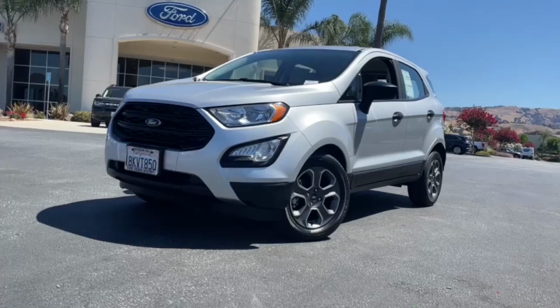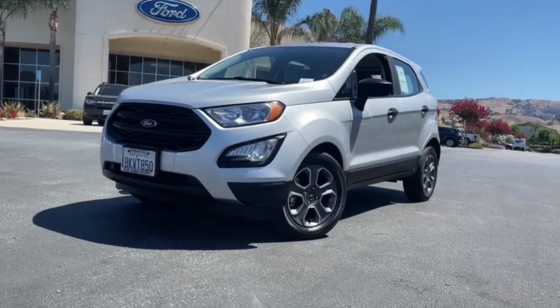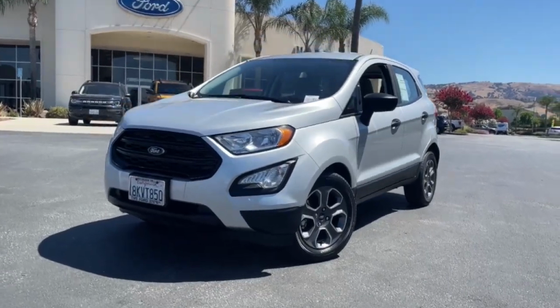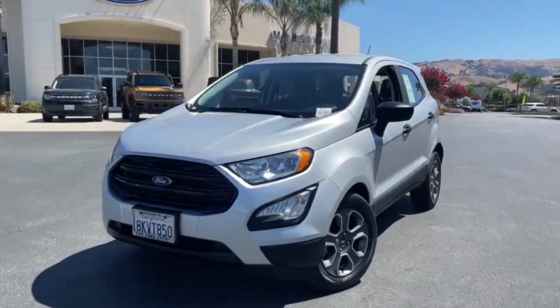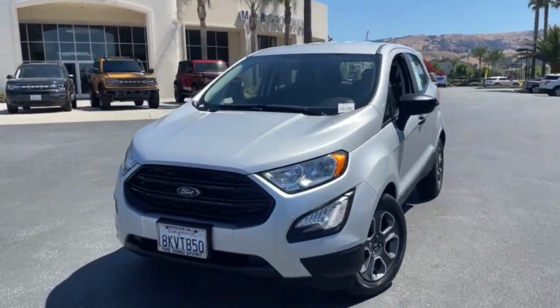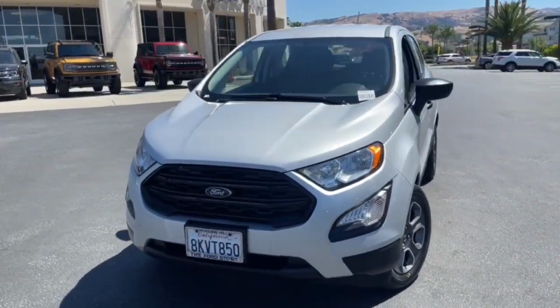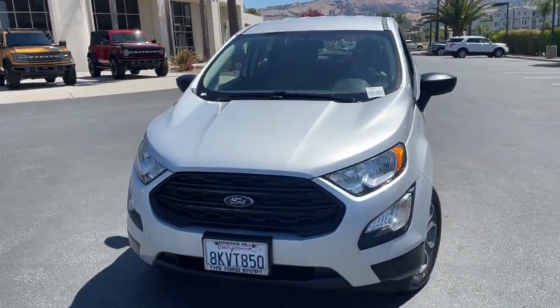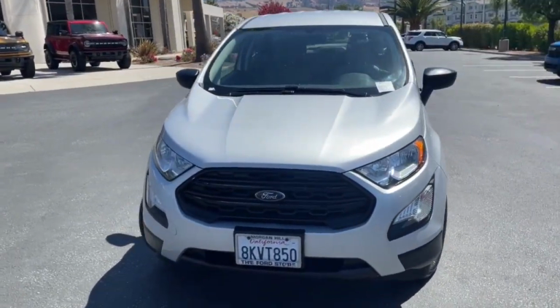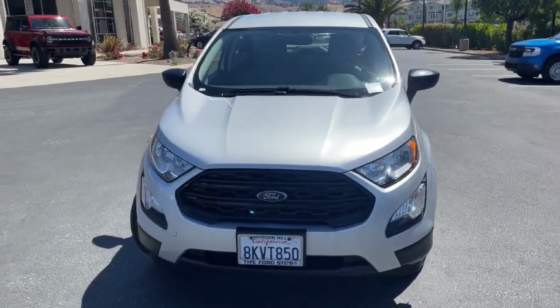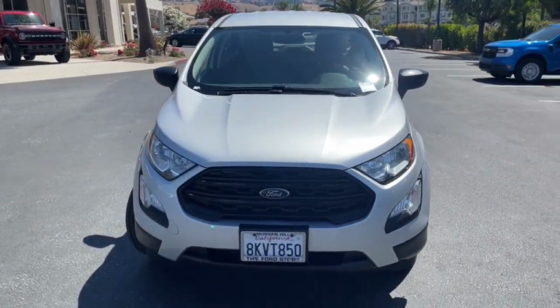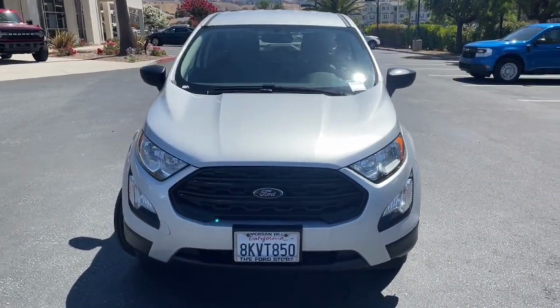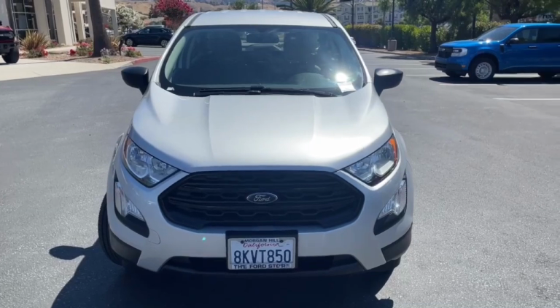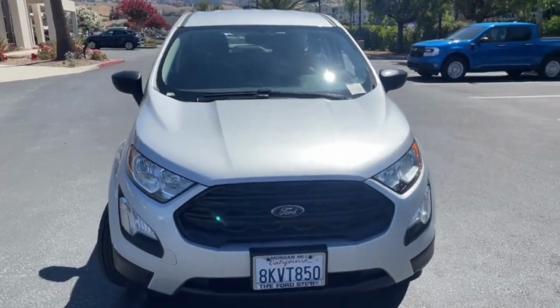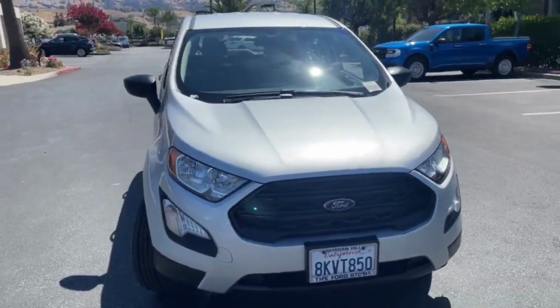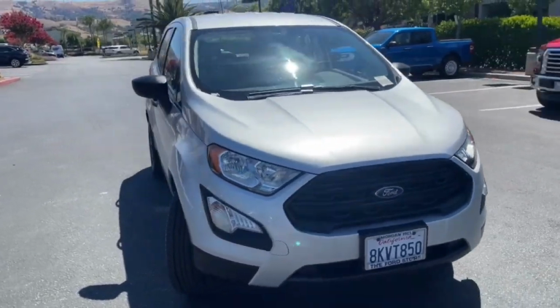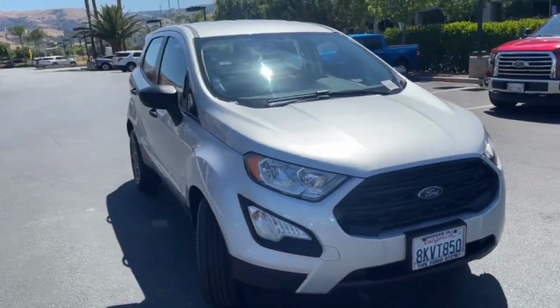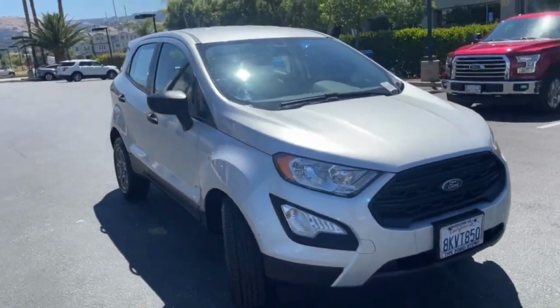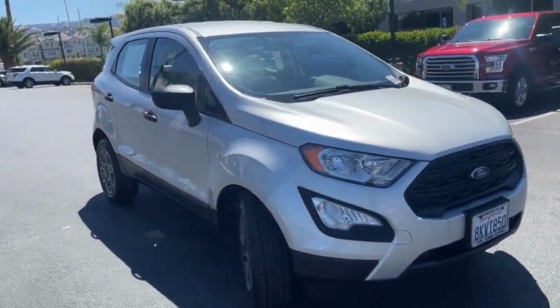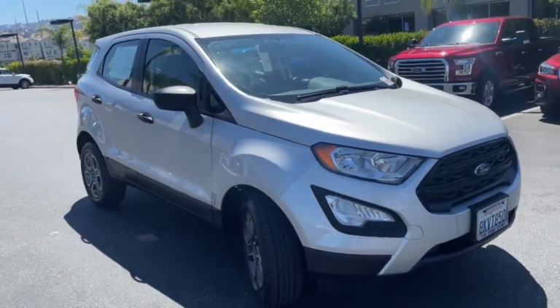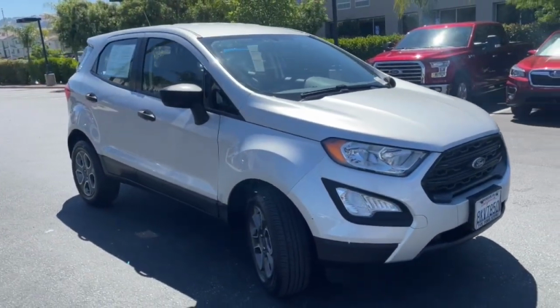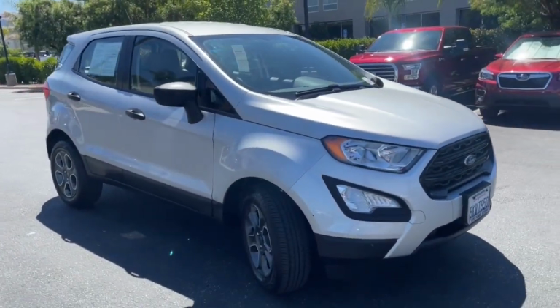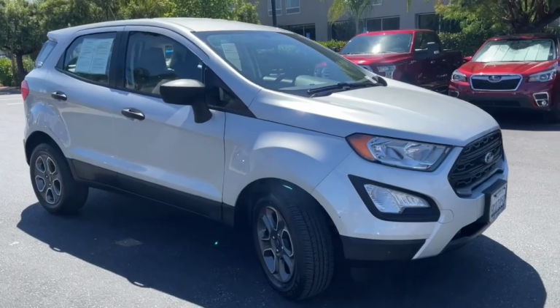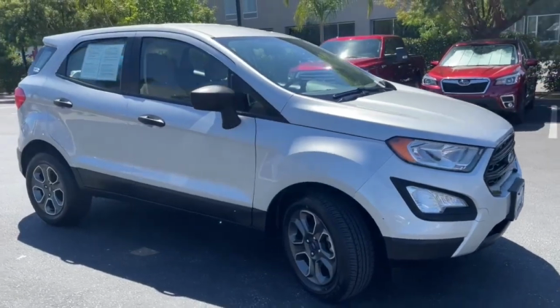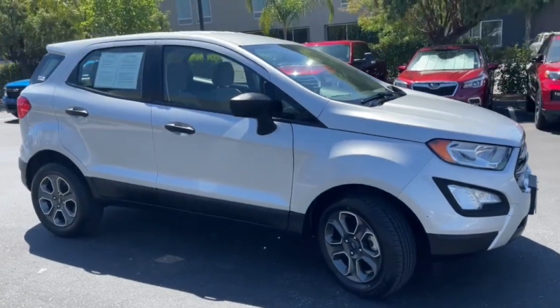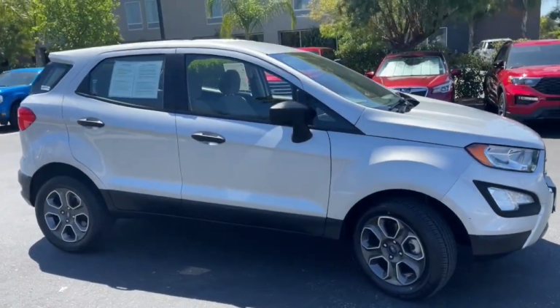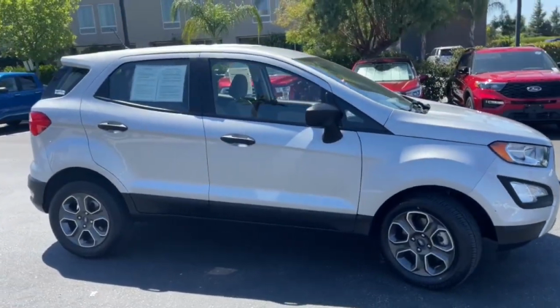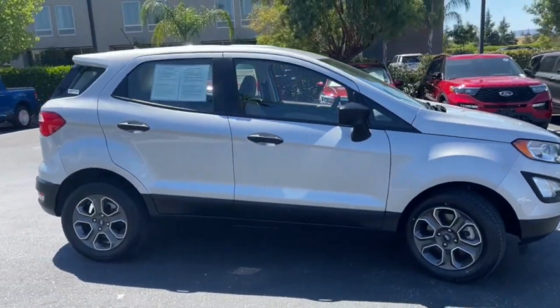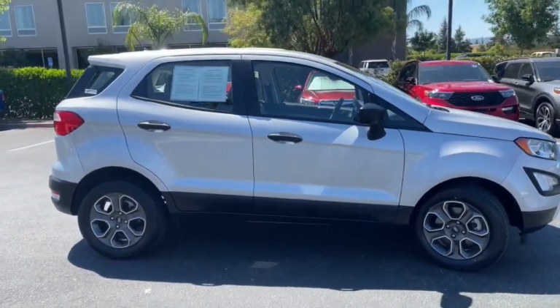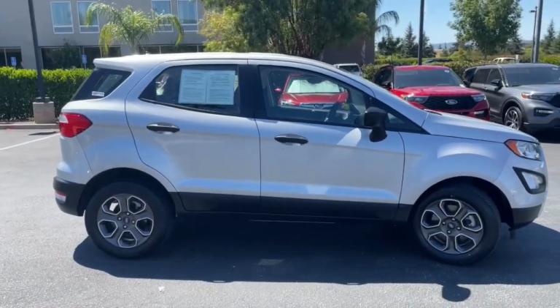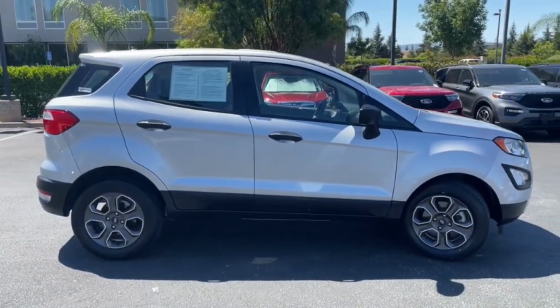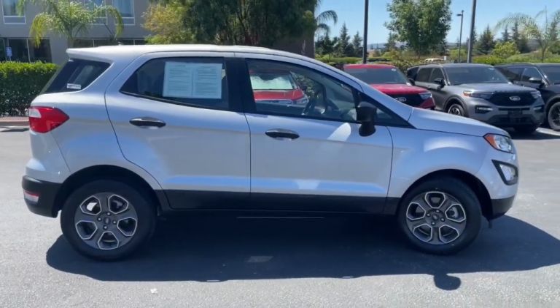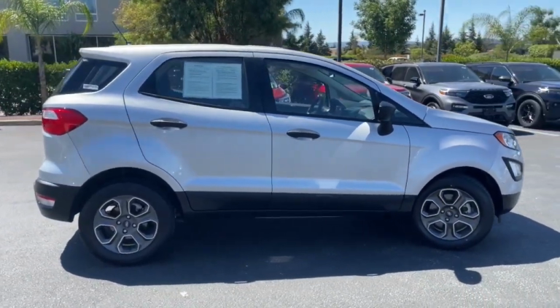Here is a wonderful 2019 Ford EcoSport. With less than 35,000 miles on the odometer, this vehicle provides excellent value. Whether you're on a family road trip or doing the daily drive, the EcoSport is your go-to vehicle.